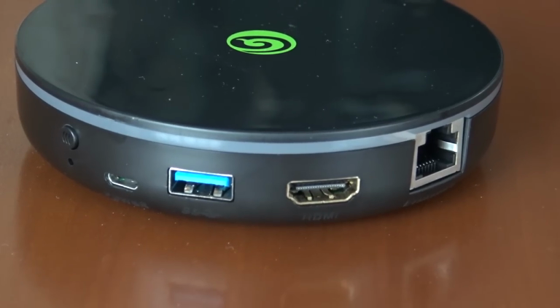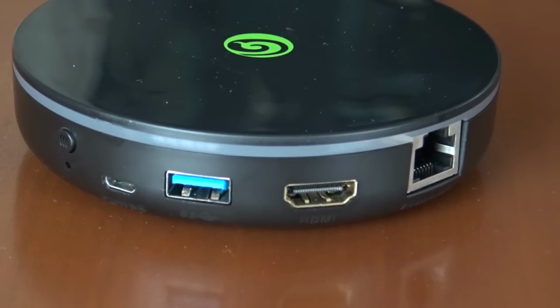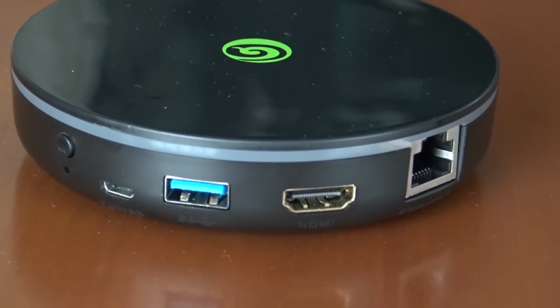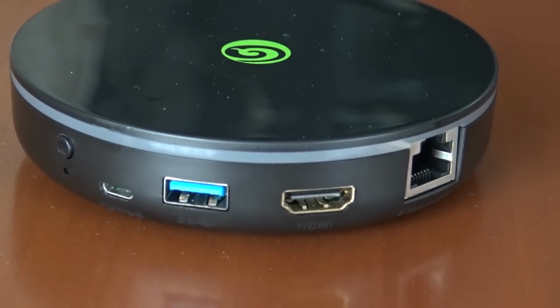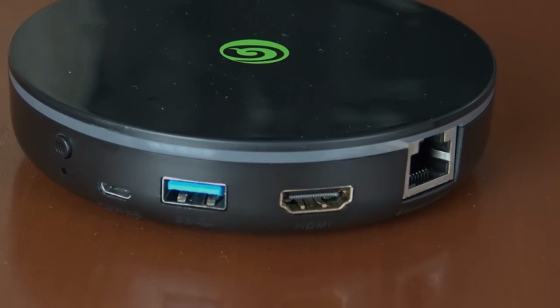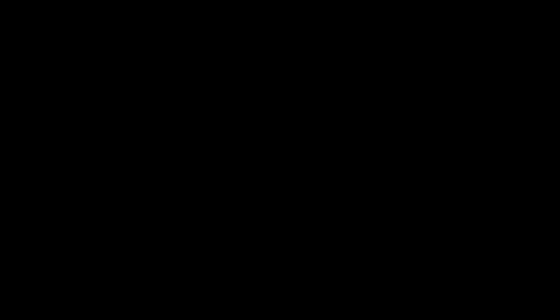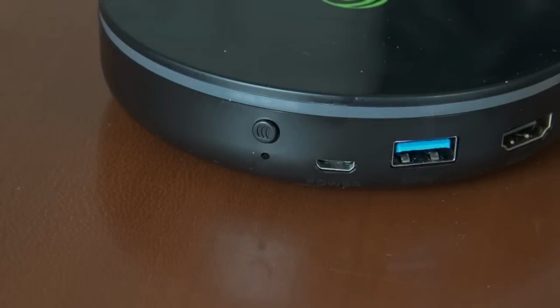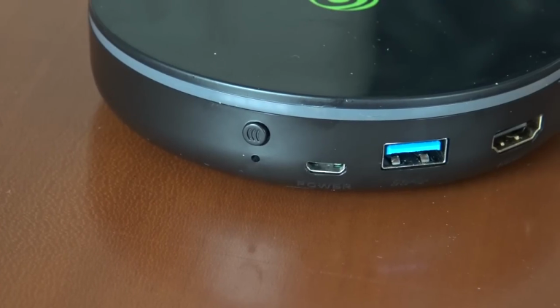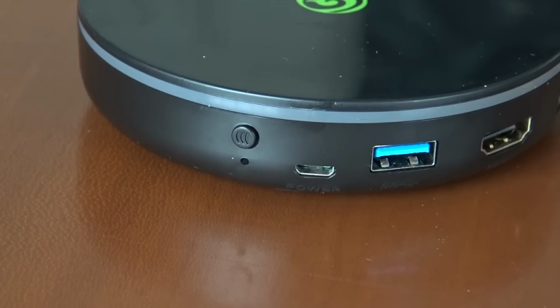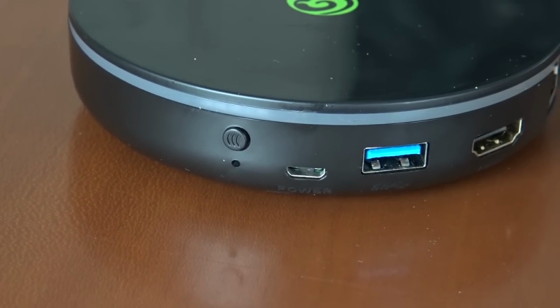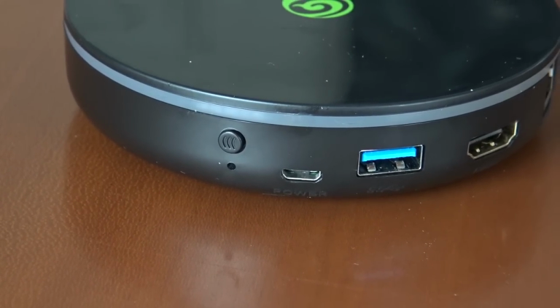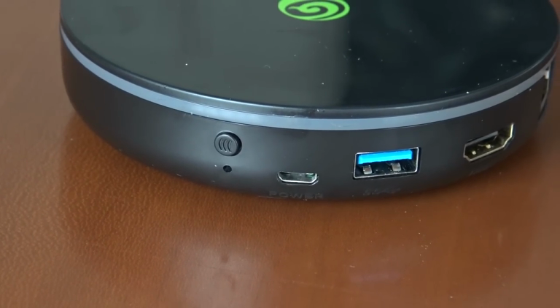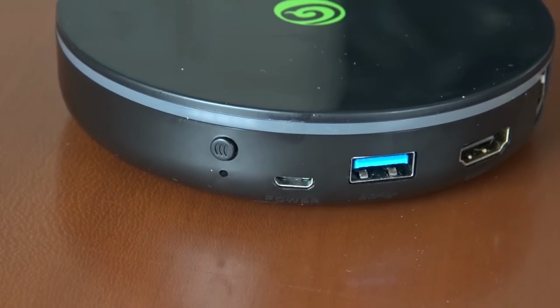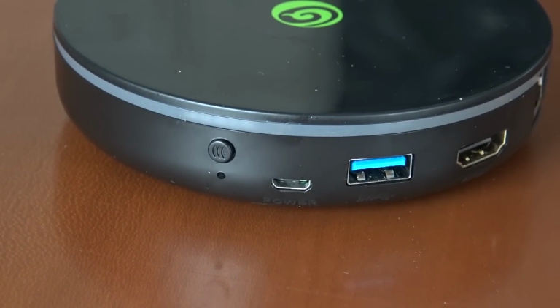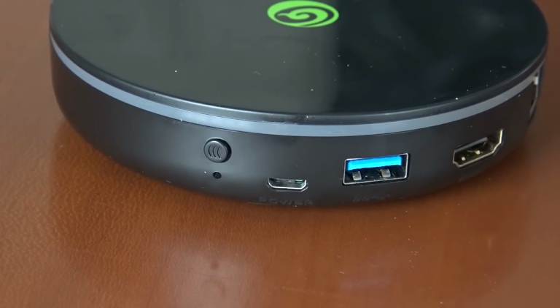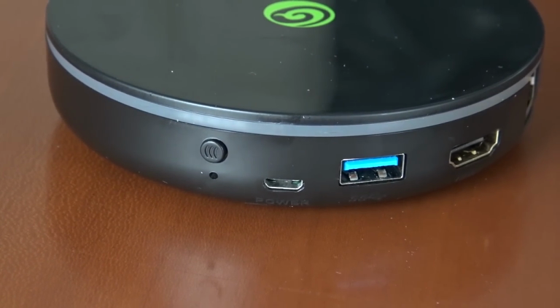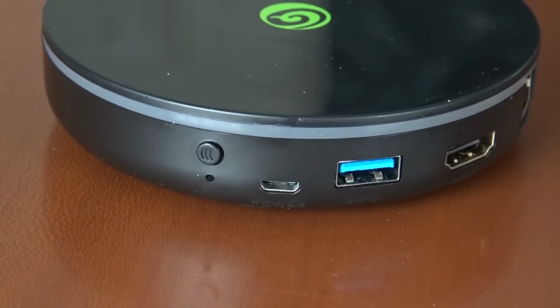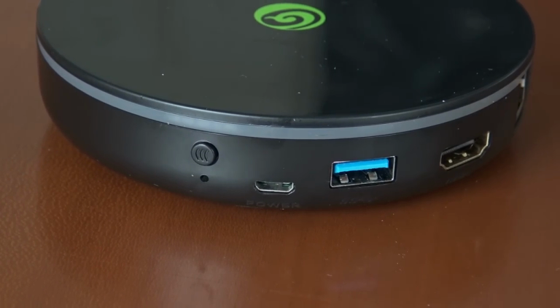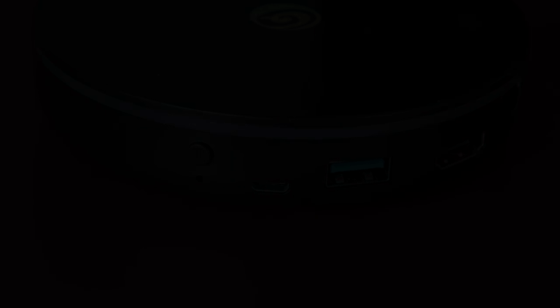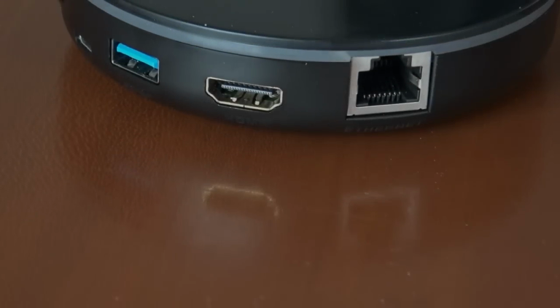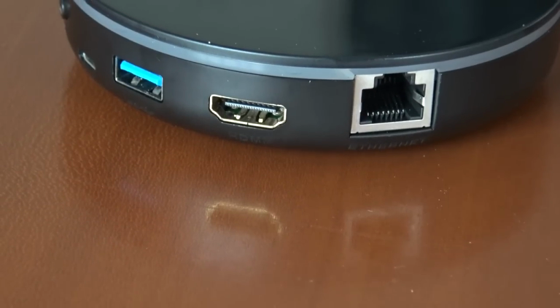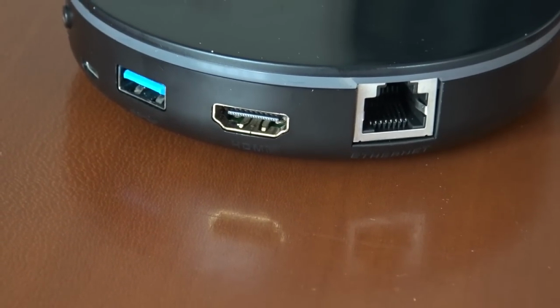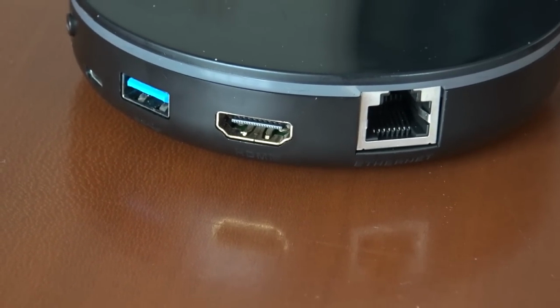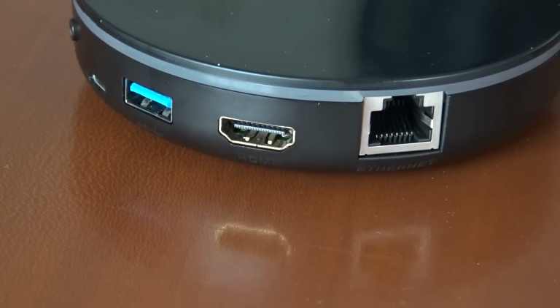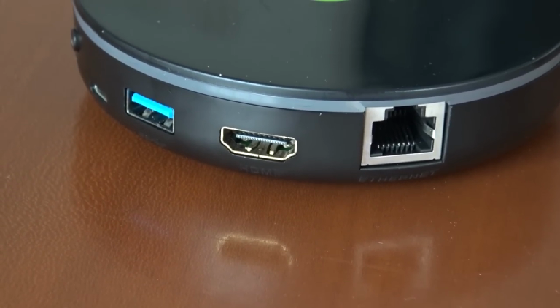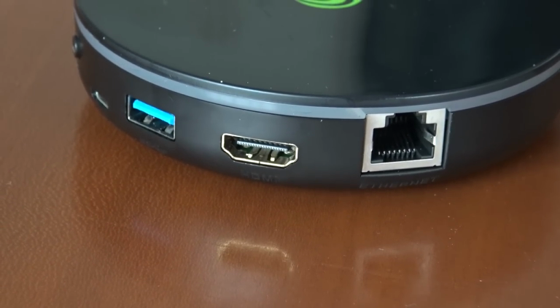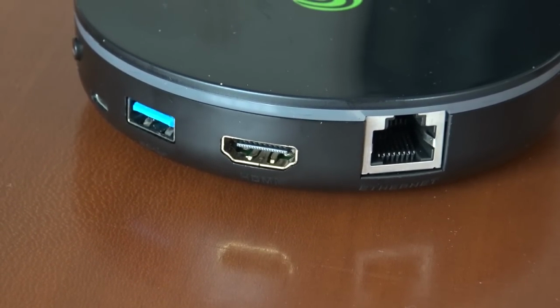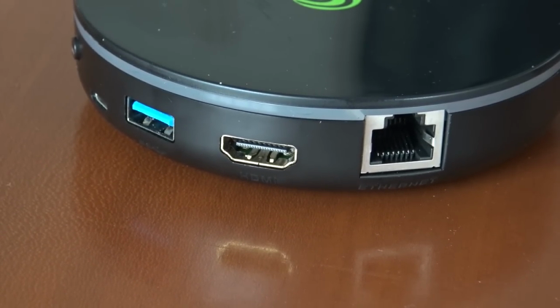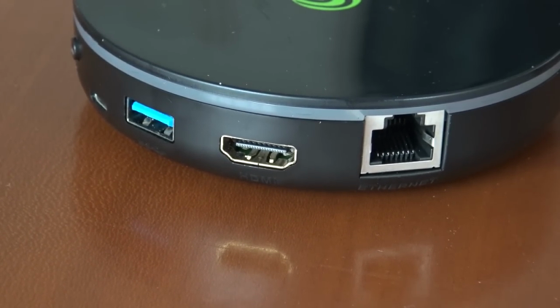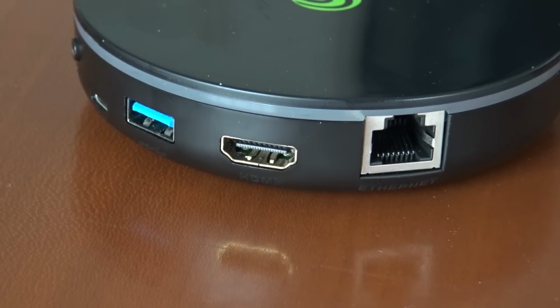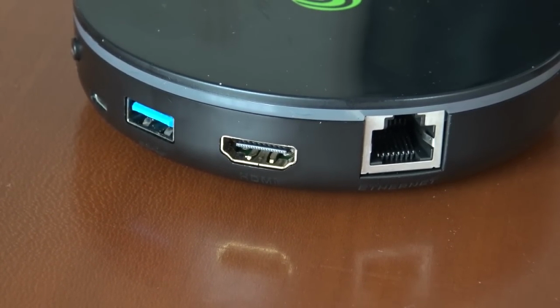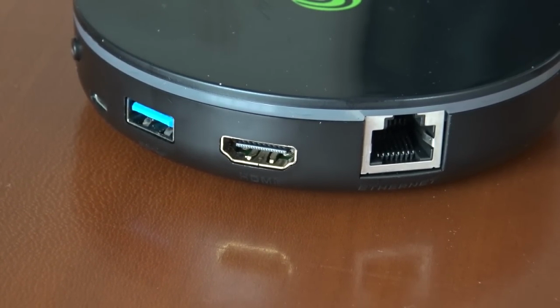We have HDMI for connecting to your television, and ethernet and Wi-Fi connectivity for getting updates. We also have the option, as the box already mentioned, to use a controller on the device itself if you don't want to use the arcade stick.